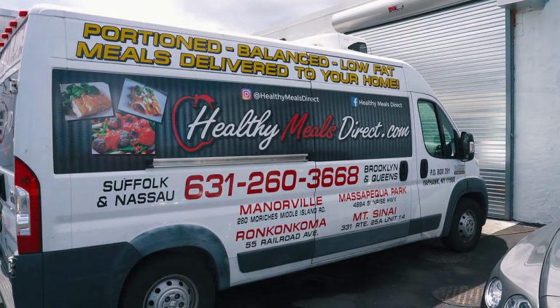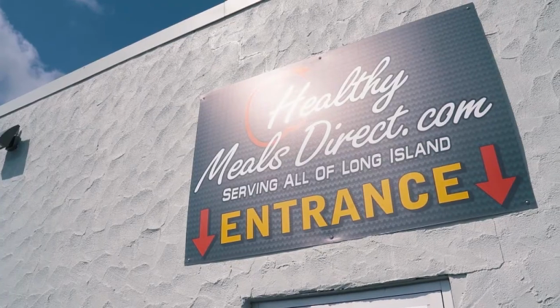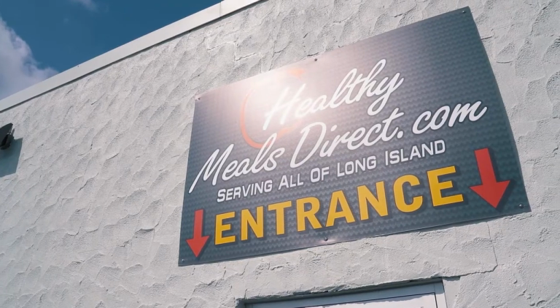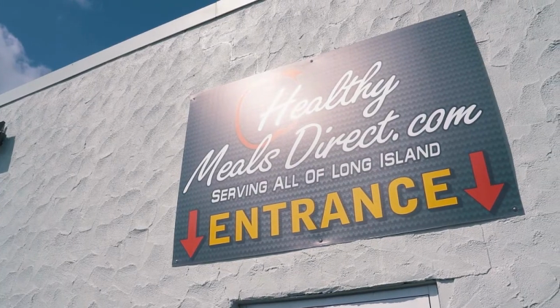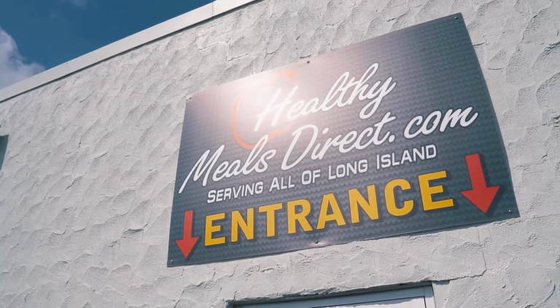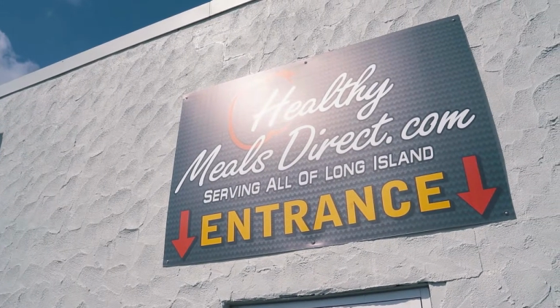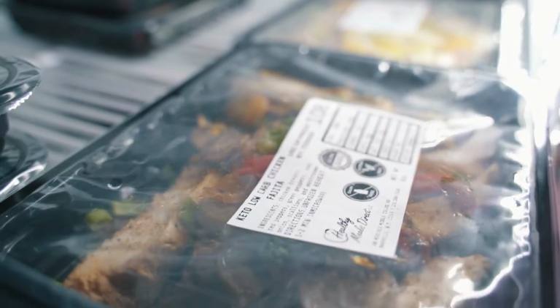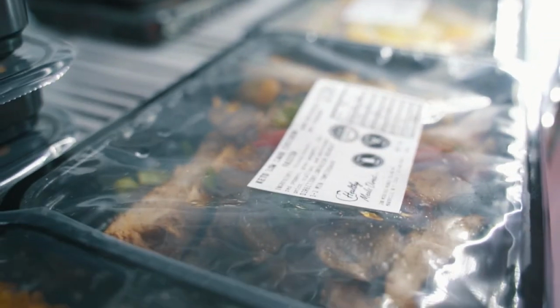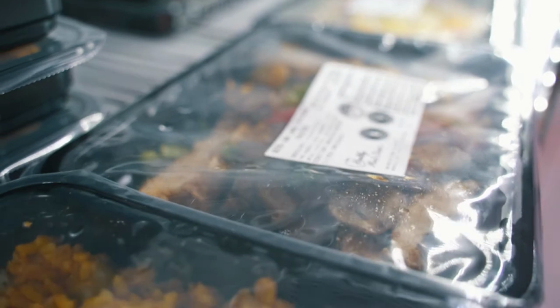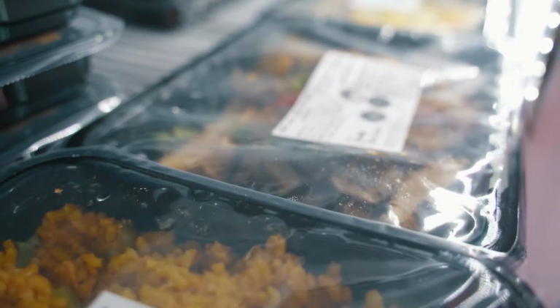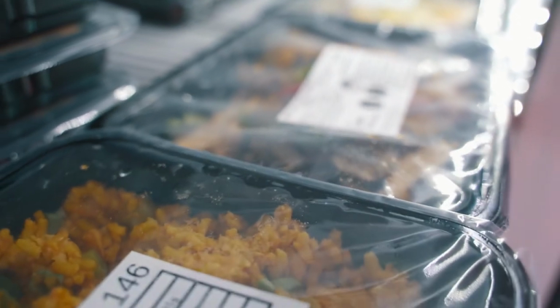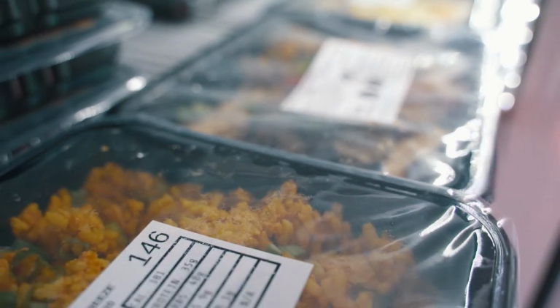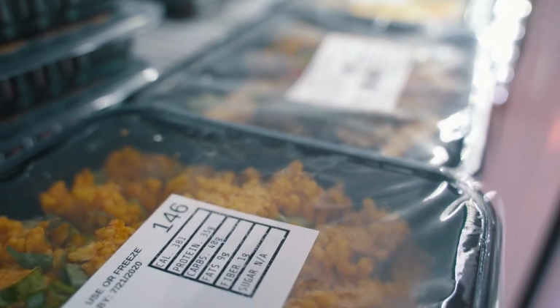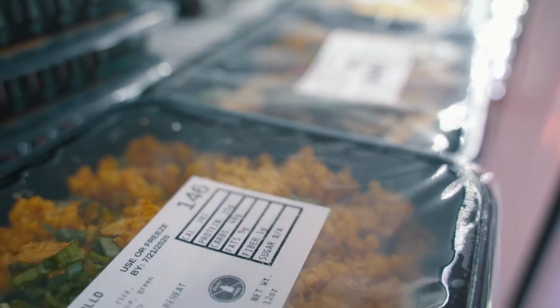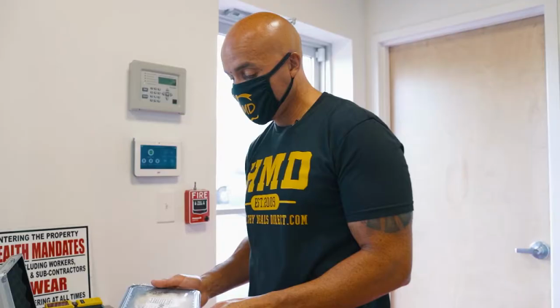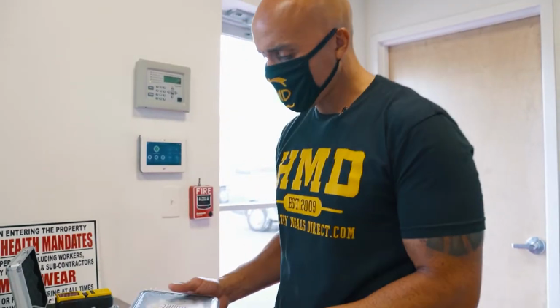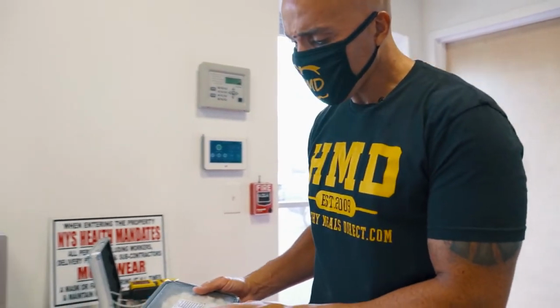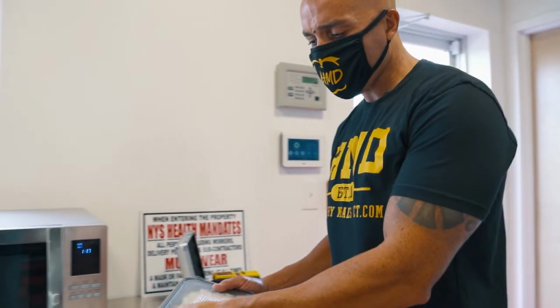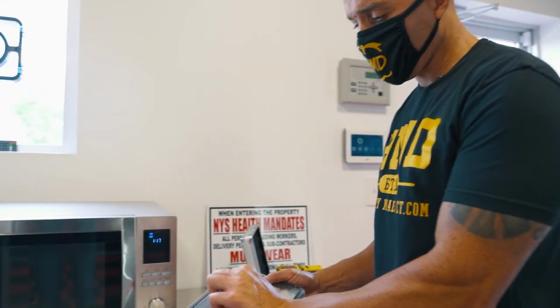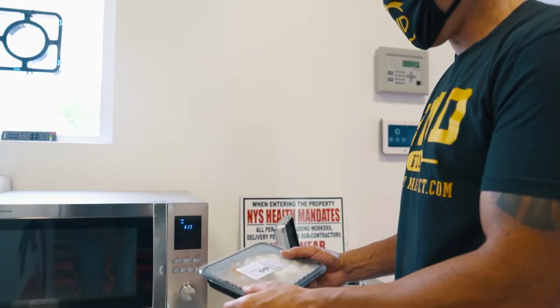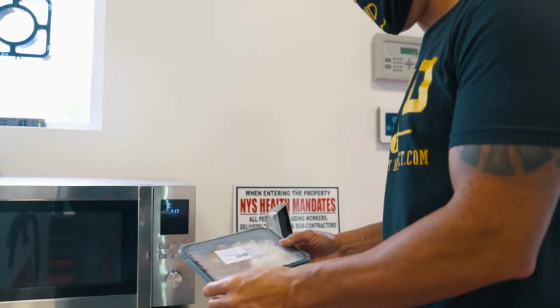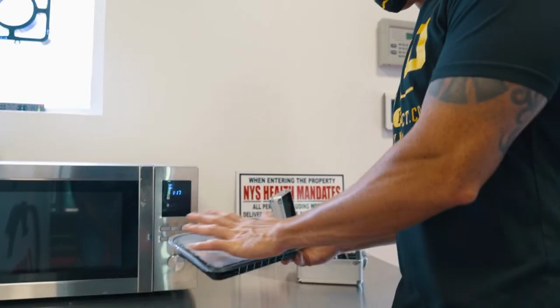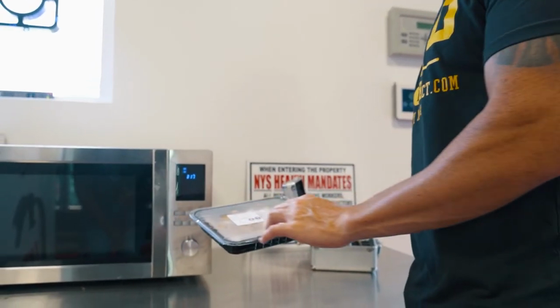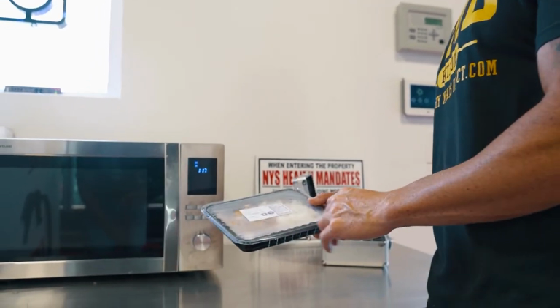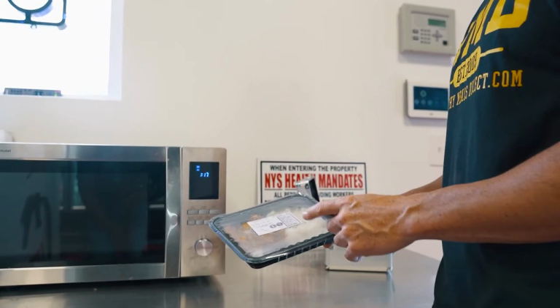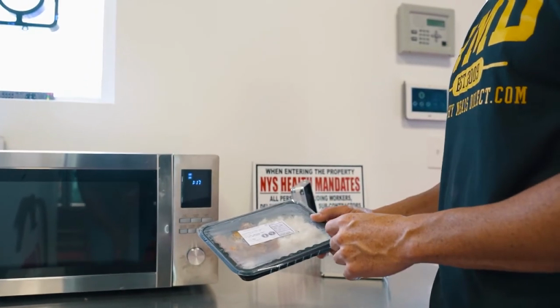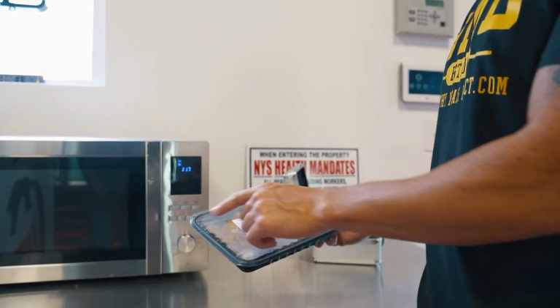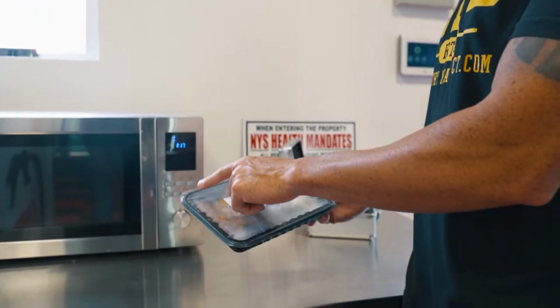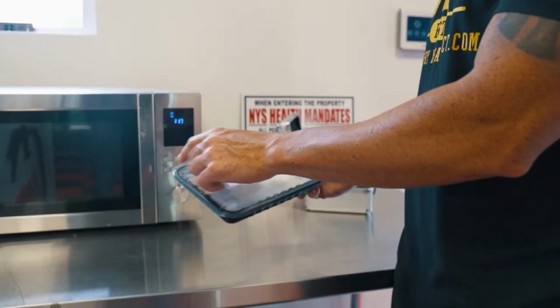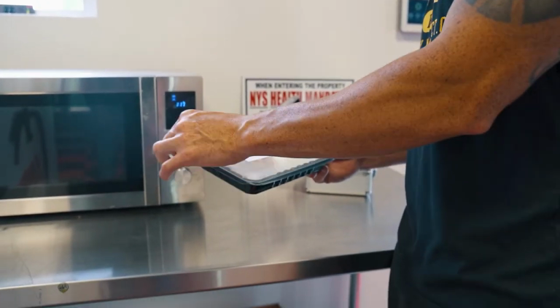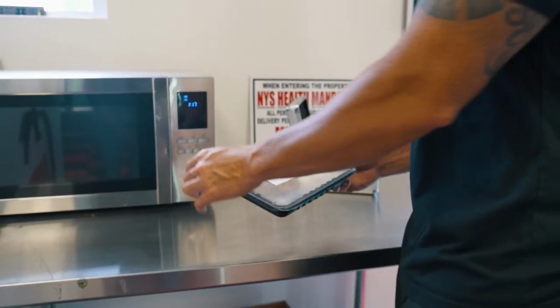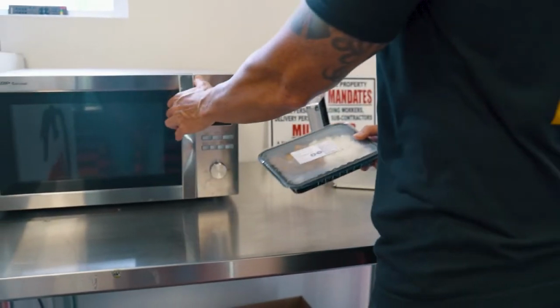All of our meals have reheating instructions on them. This particular meal says to reheat in the microwave for one to two minutes. You don't have to peel the corner or anything — you can leave it on. After a certain amount of time, it self-vents. It'll pop on its own.